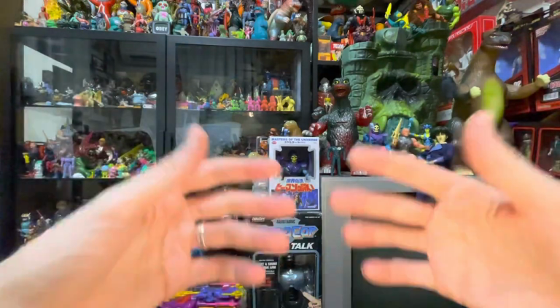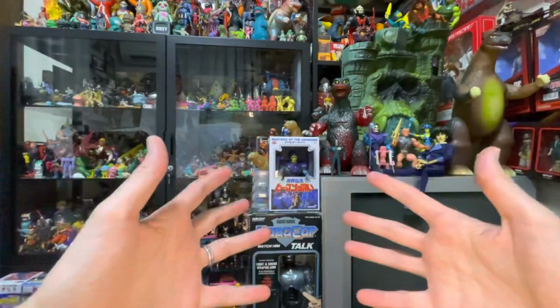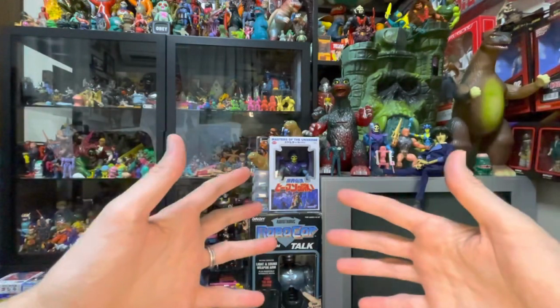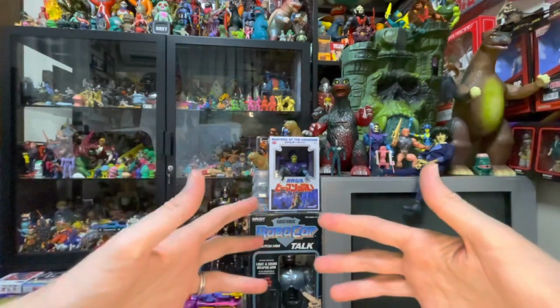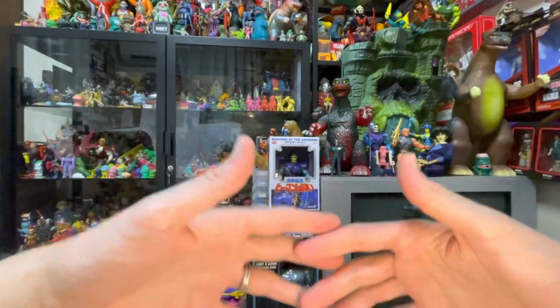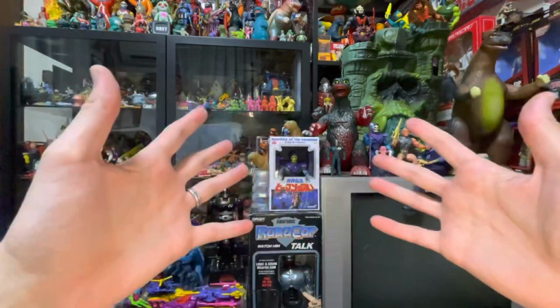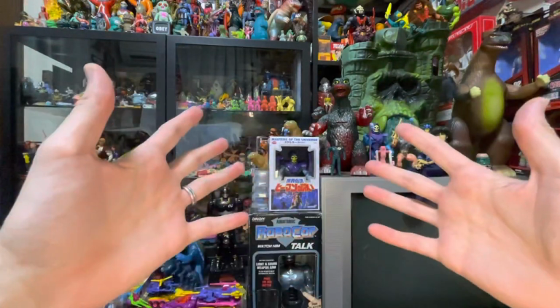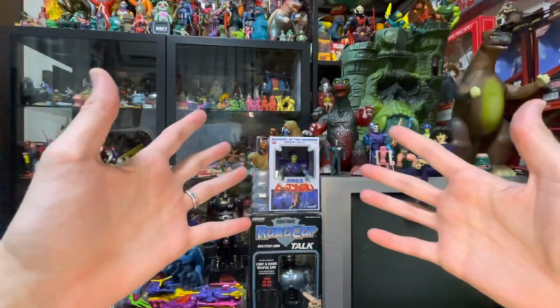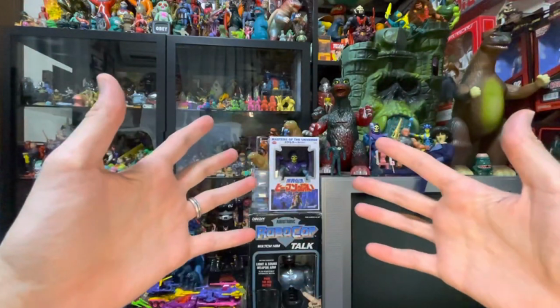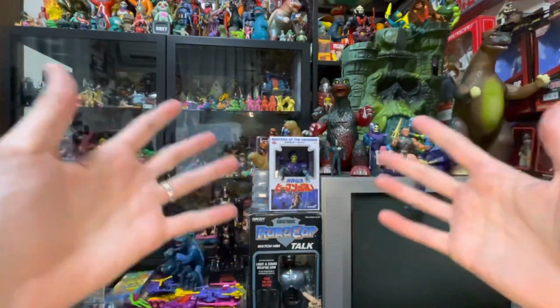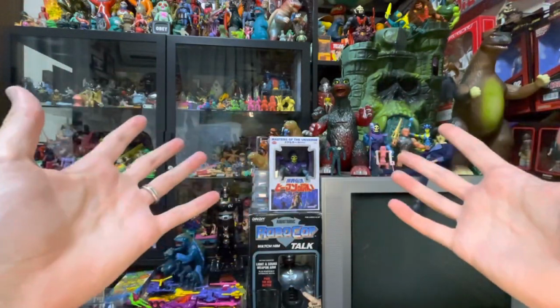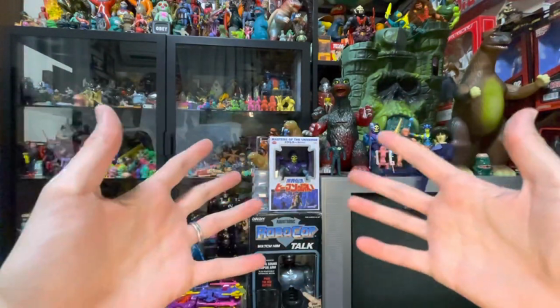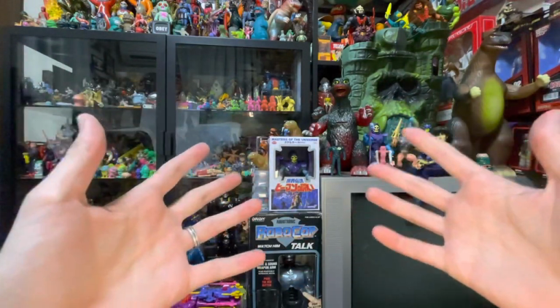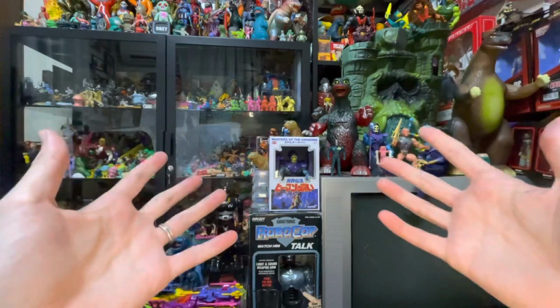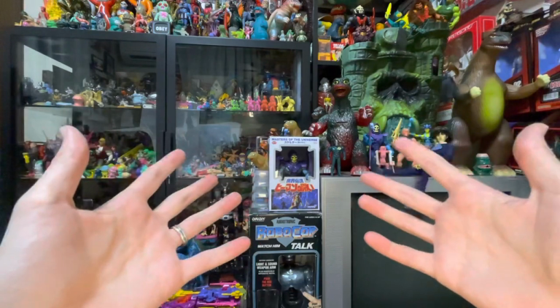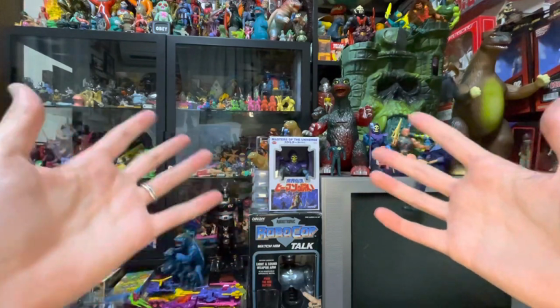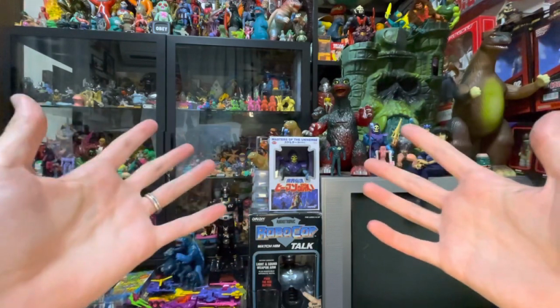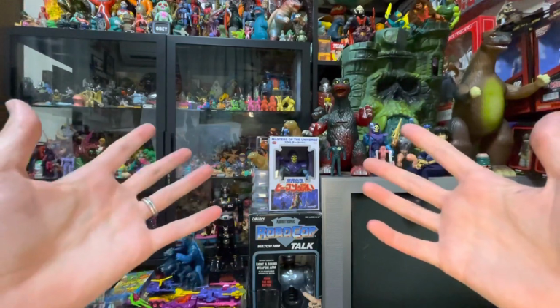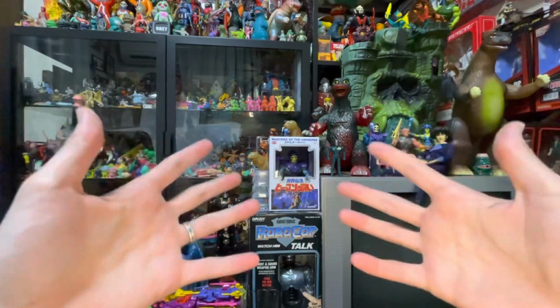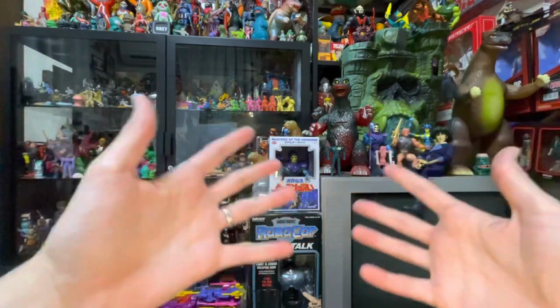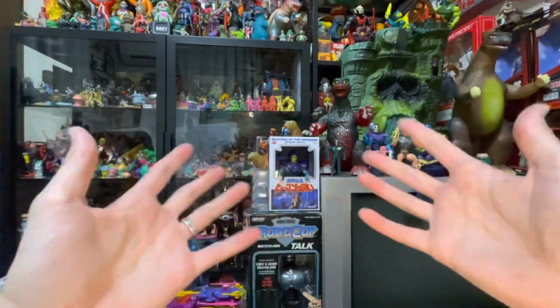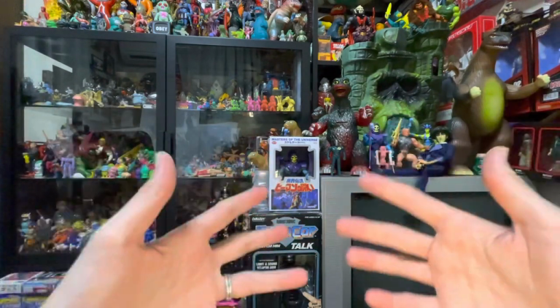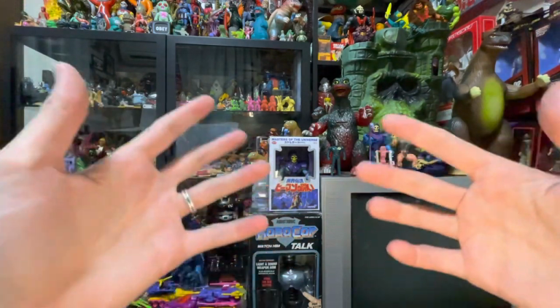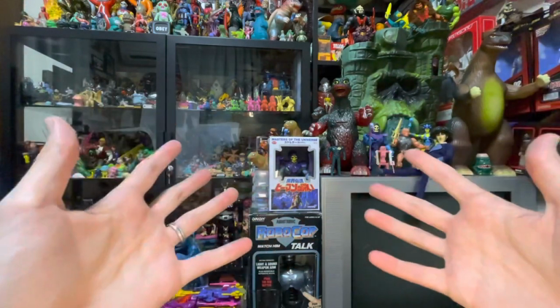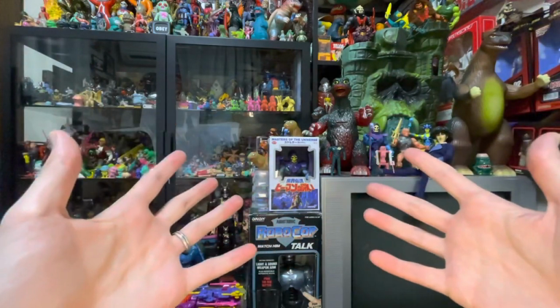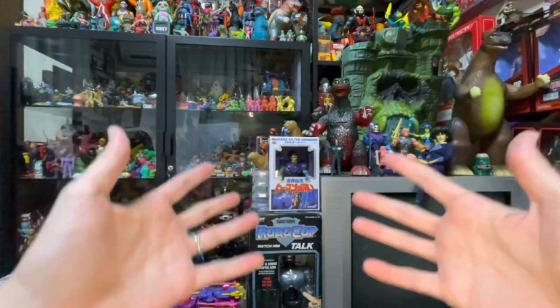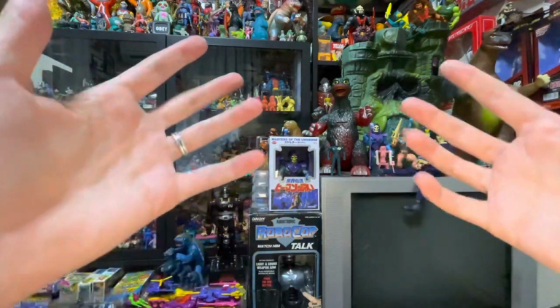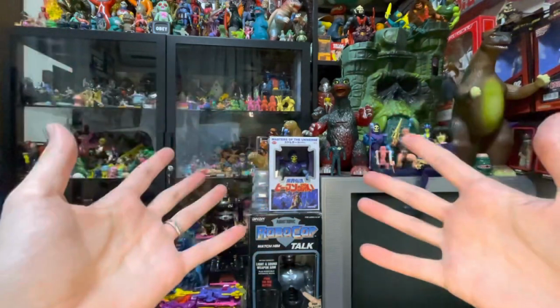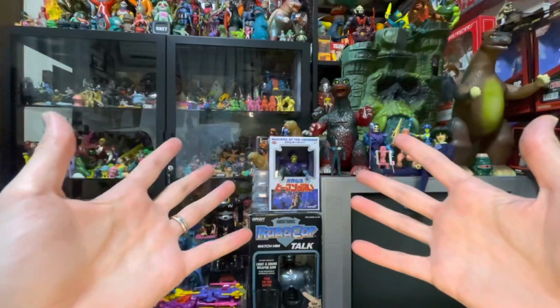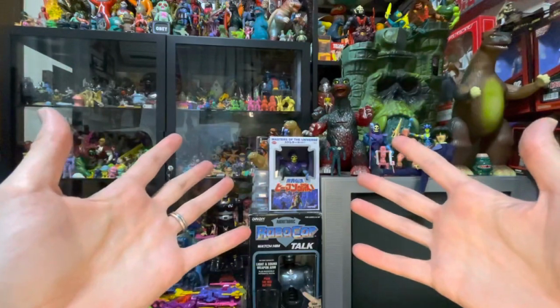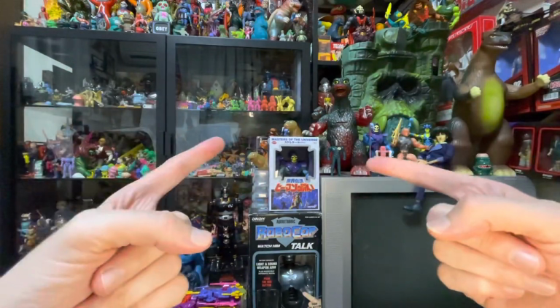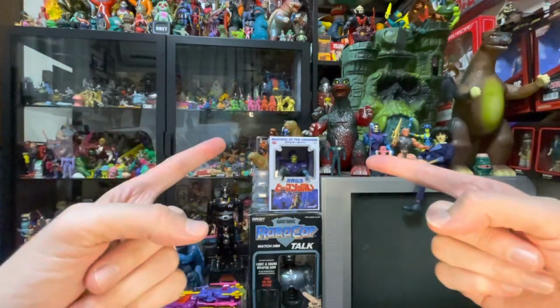This is the type of thing that could skyrocket in value. Or if you wait a couple months, it might actually drop and you could get it on sale — I'm not entirely sure. Don't risk it for a biscuit. Catch you next time.